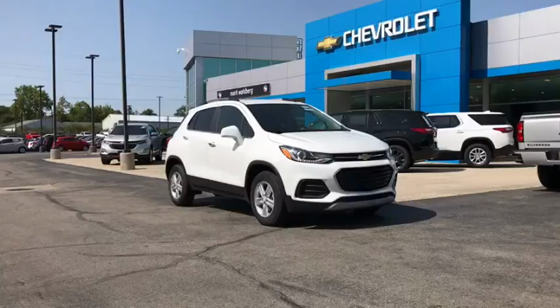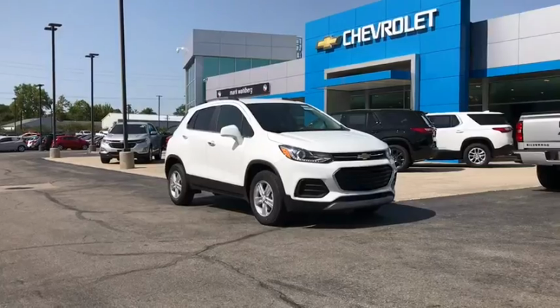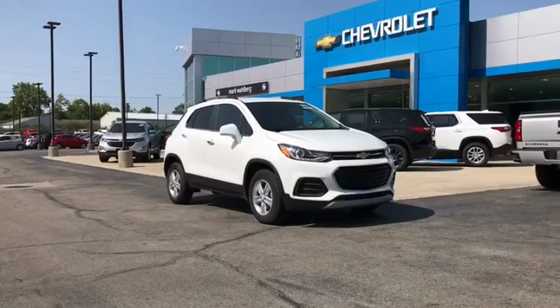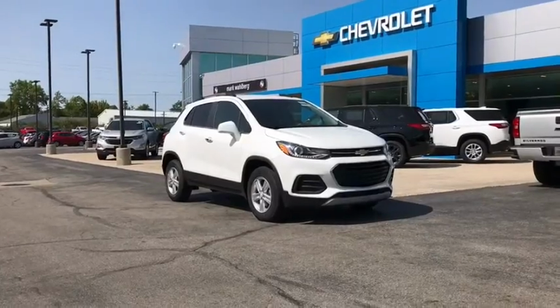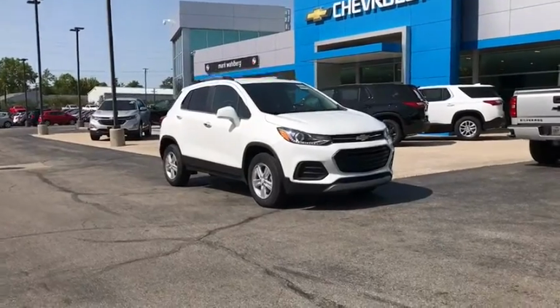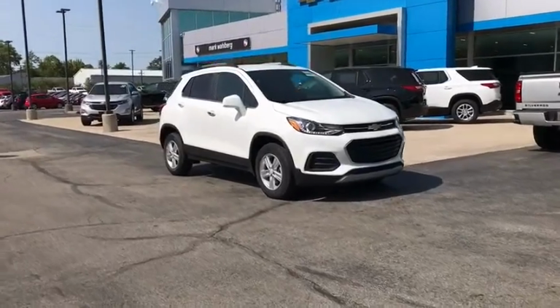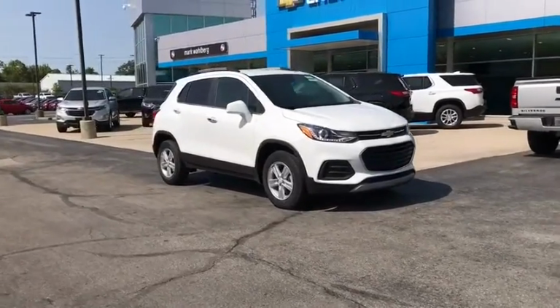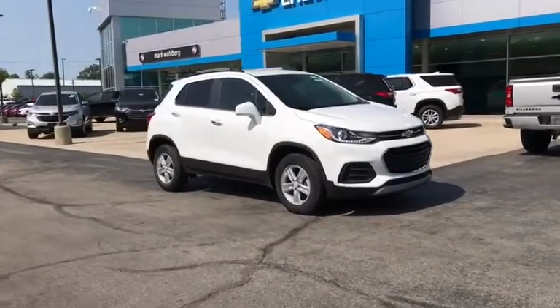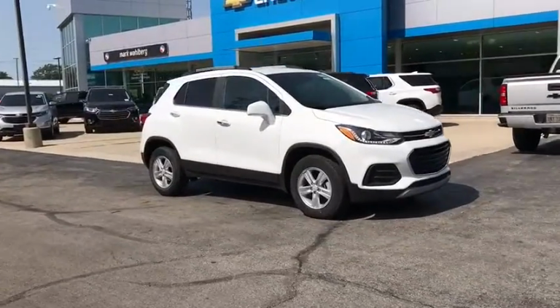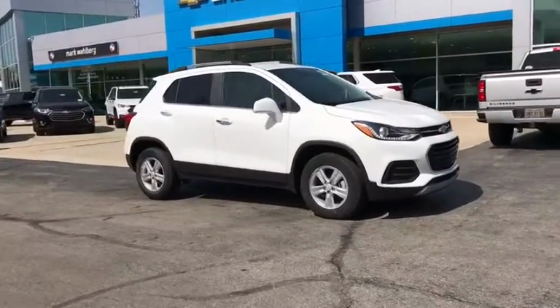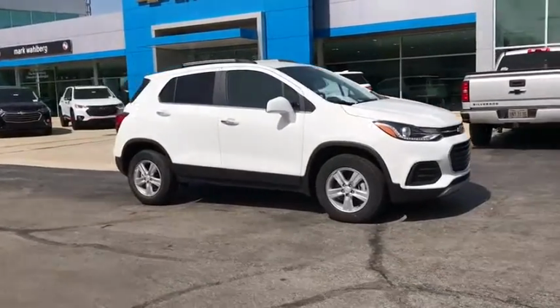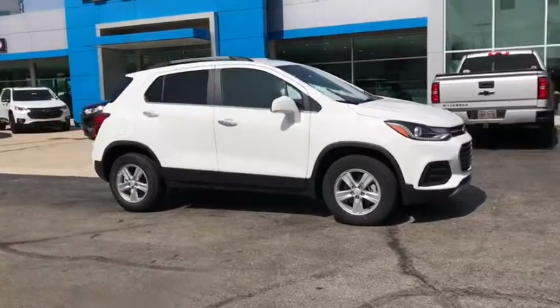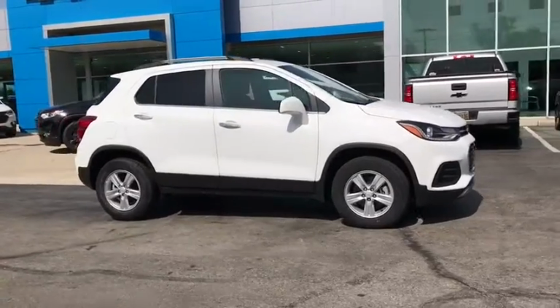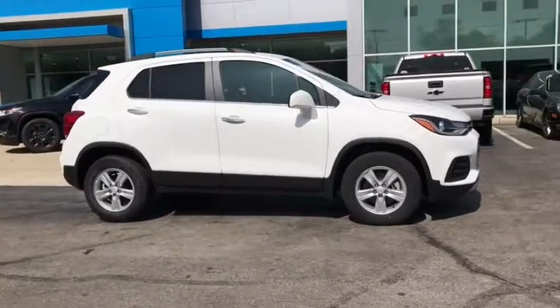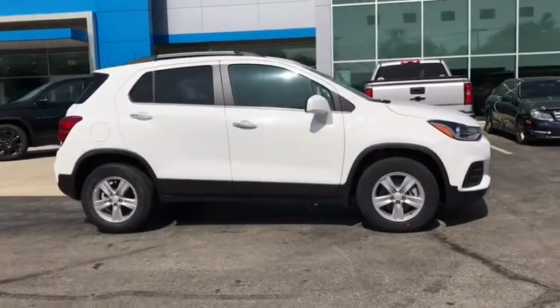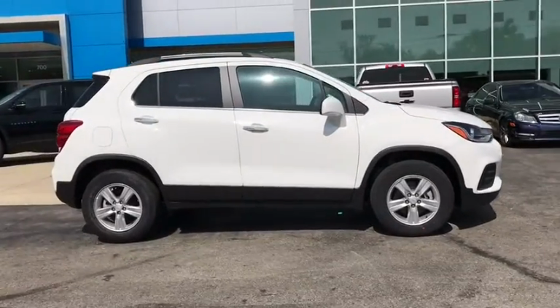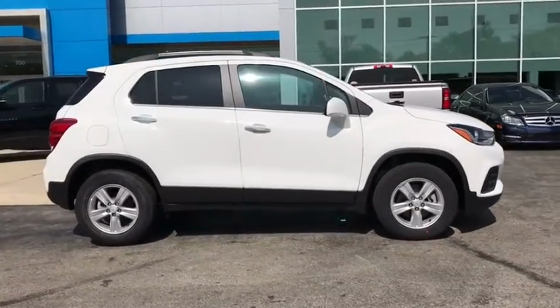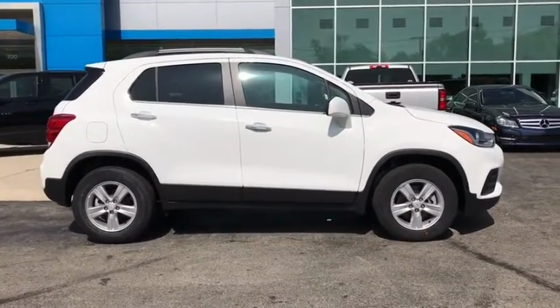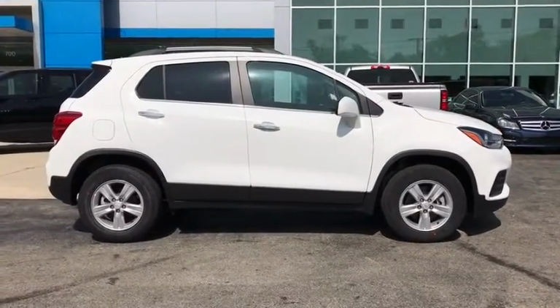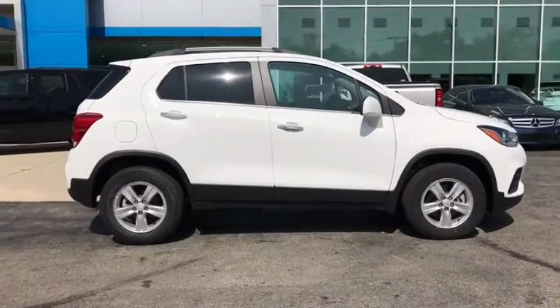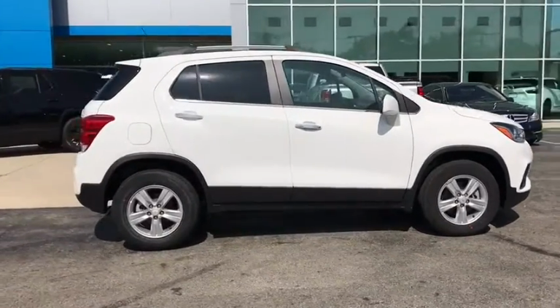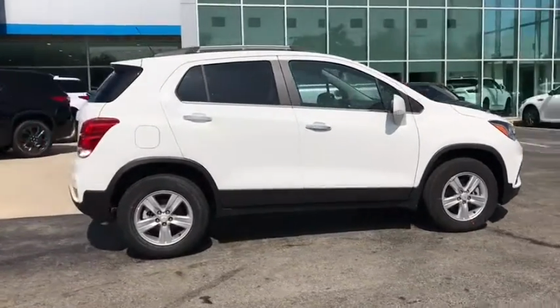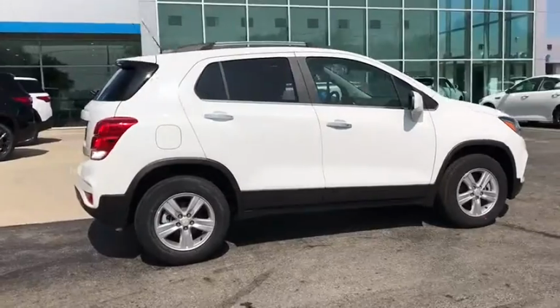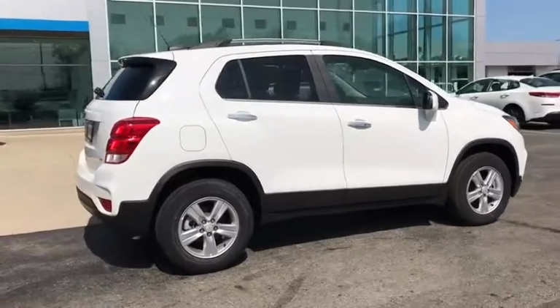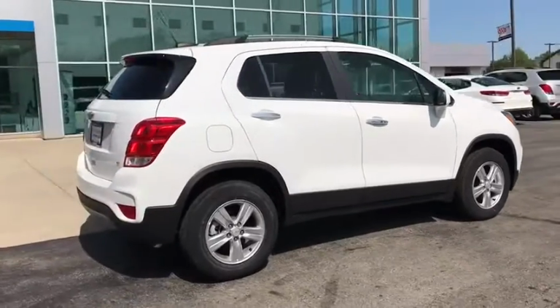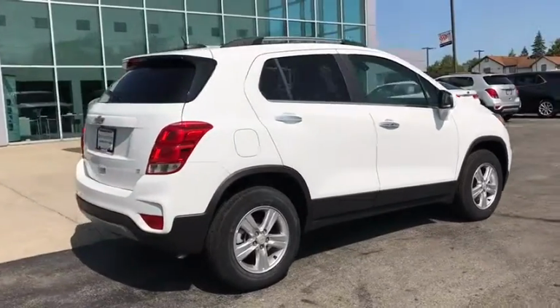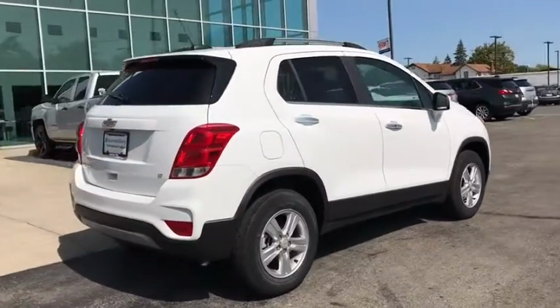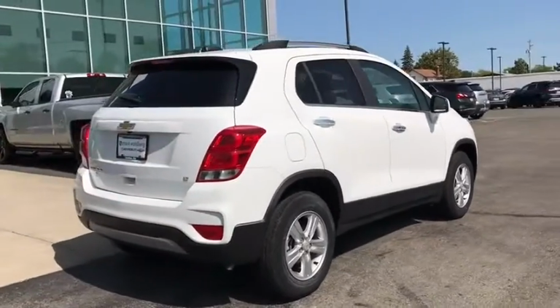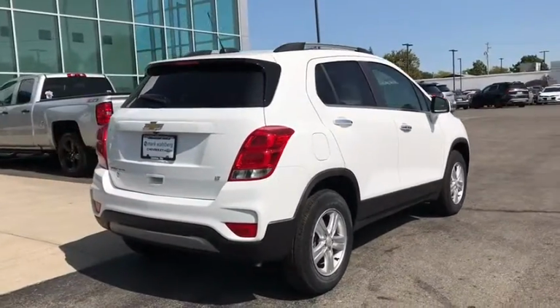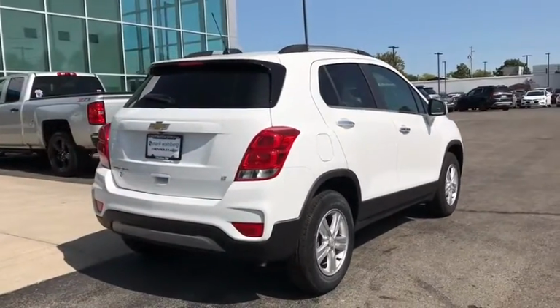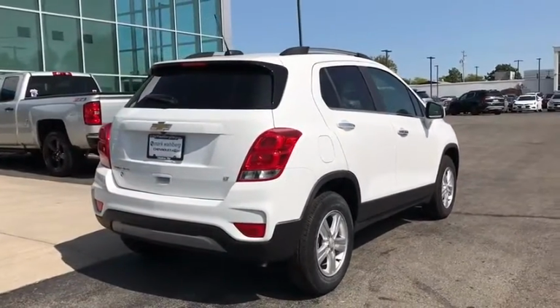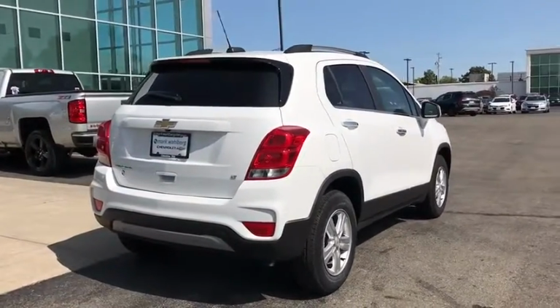We are pleased to show you the 2020 Chevrolet Trax. The Trax is tiny on the outside, but remarkably spacious within. It comes with a clean and modern interior. Wouldn't you look great in this vehicle? Stop in today and see for yourself.